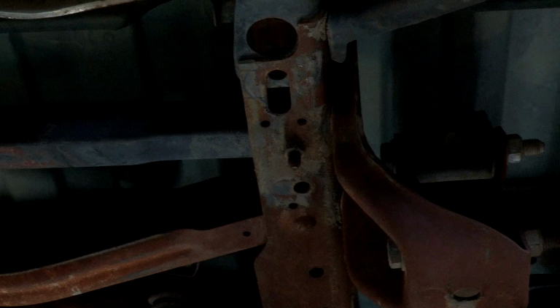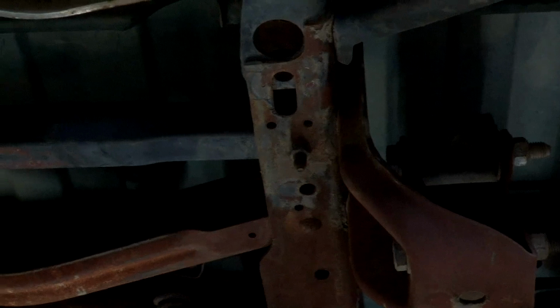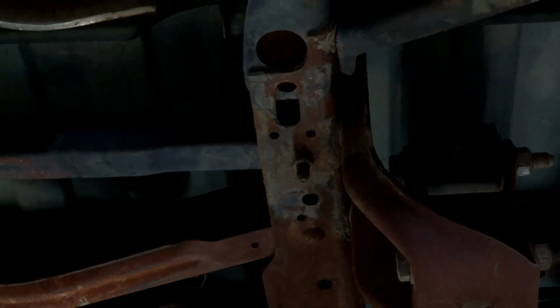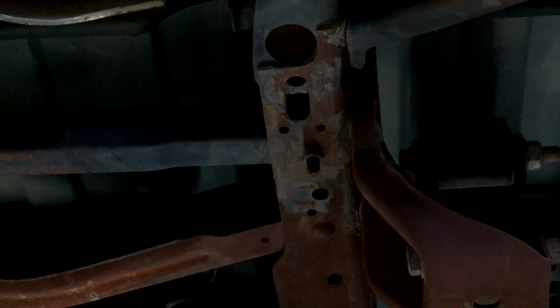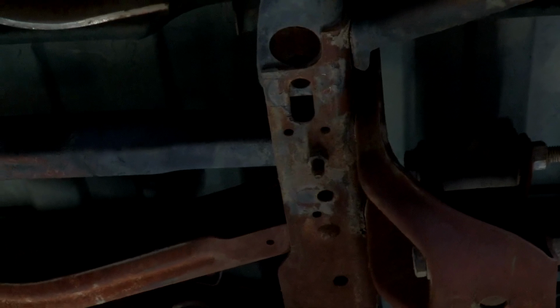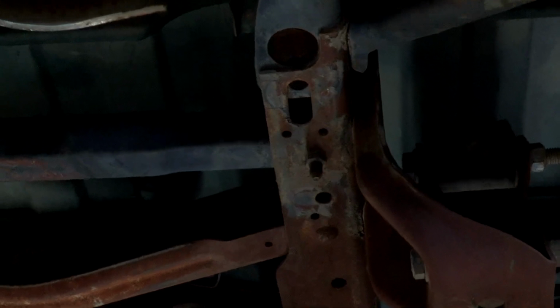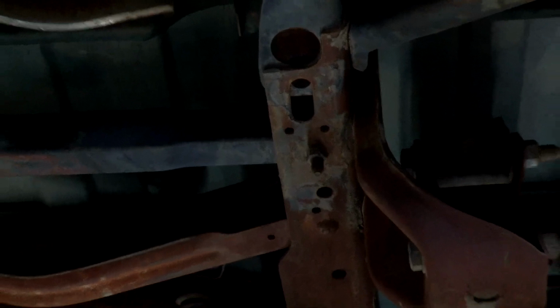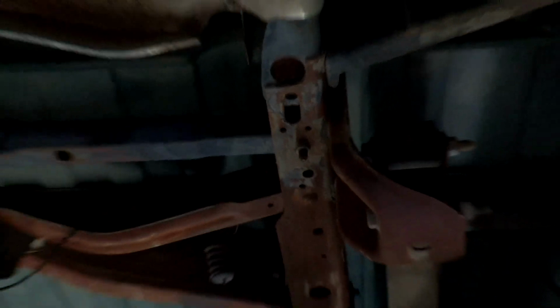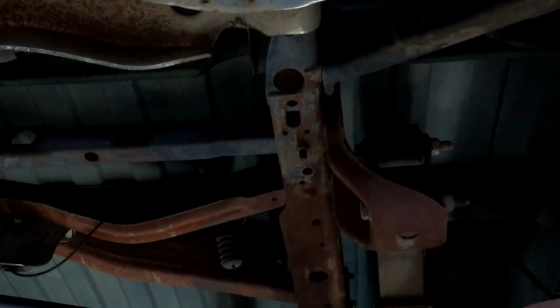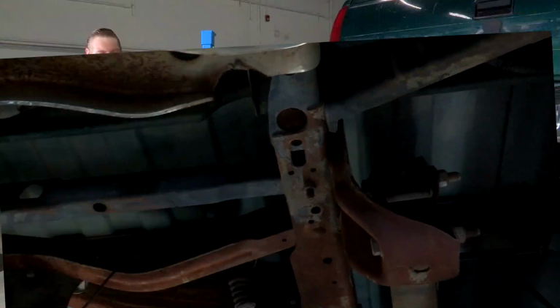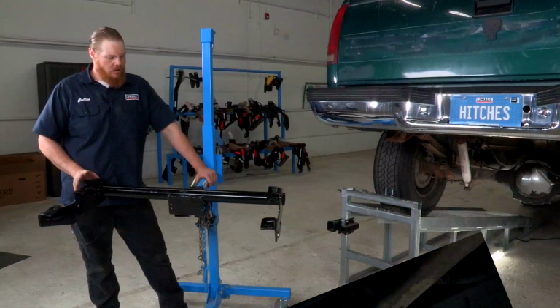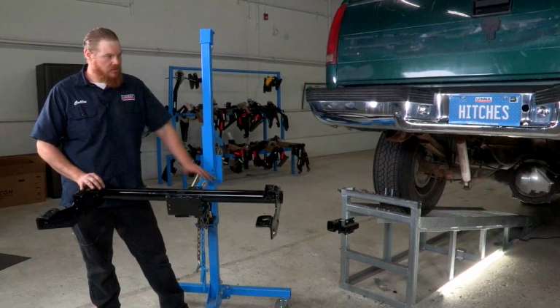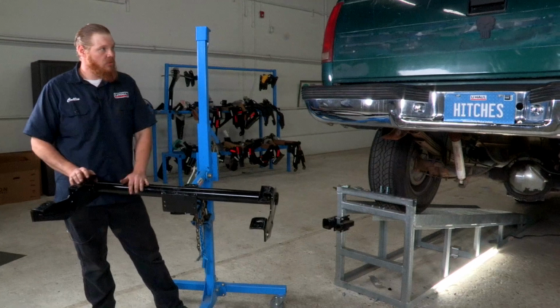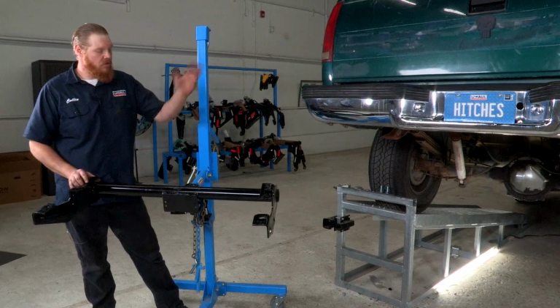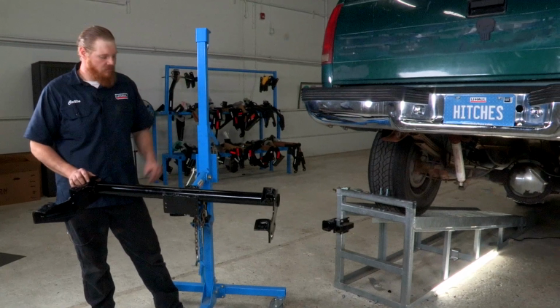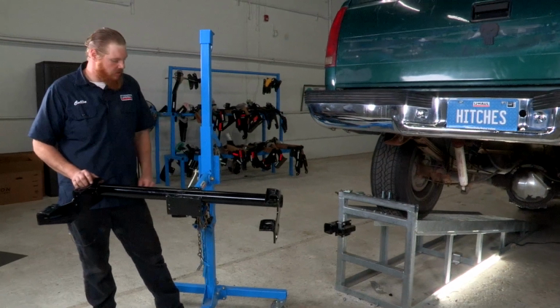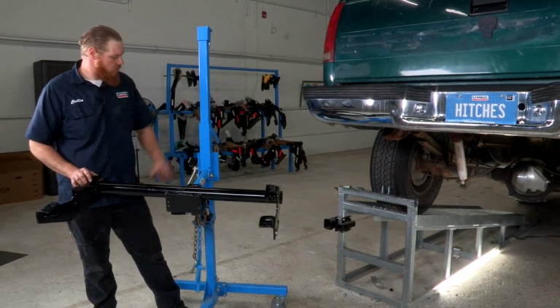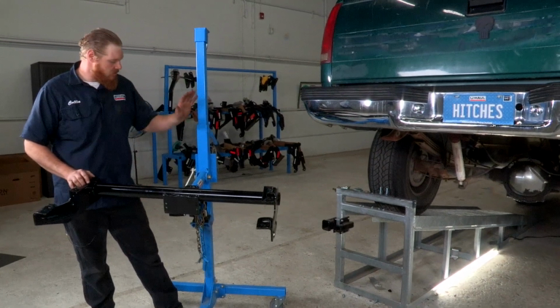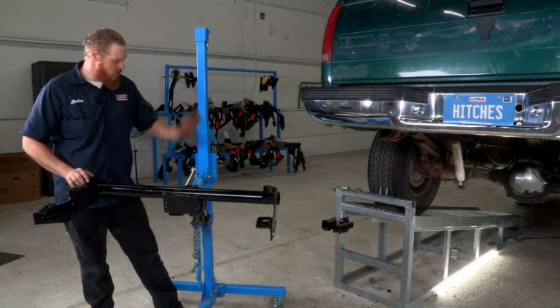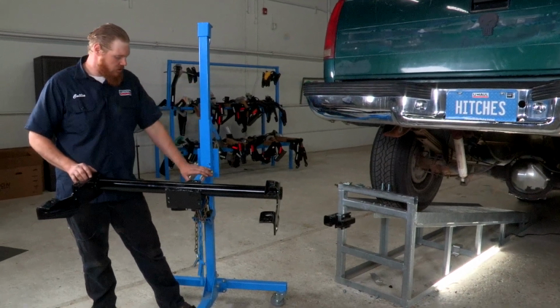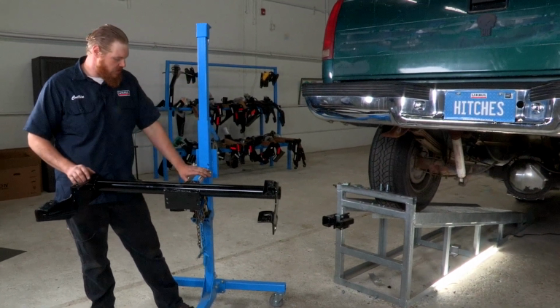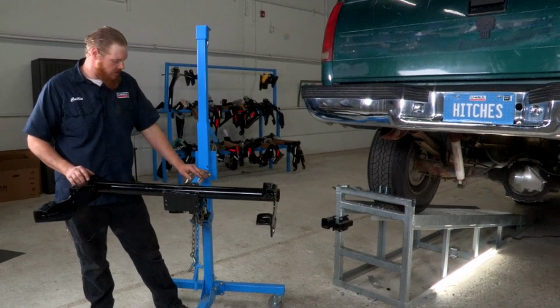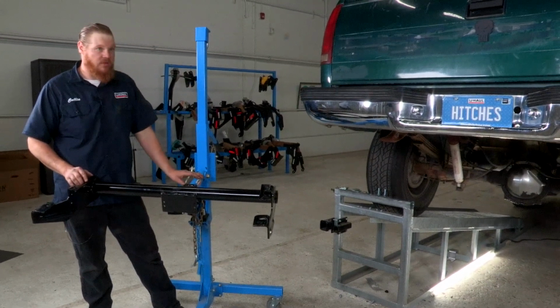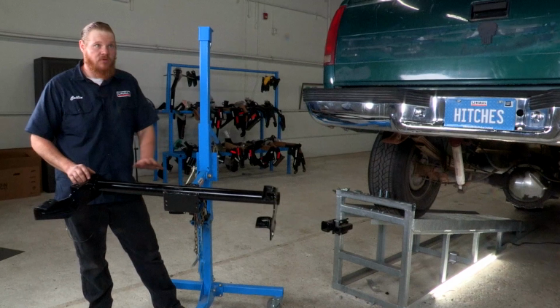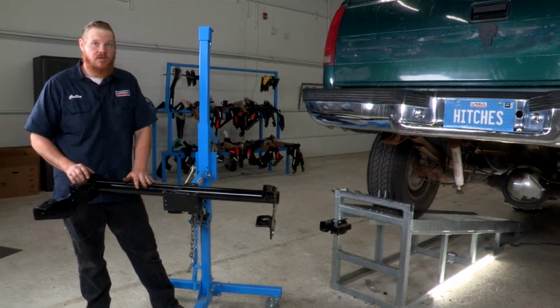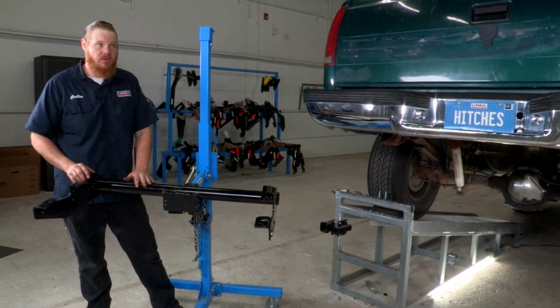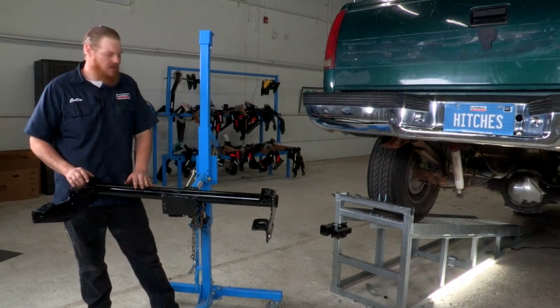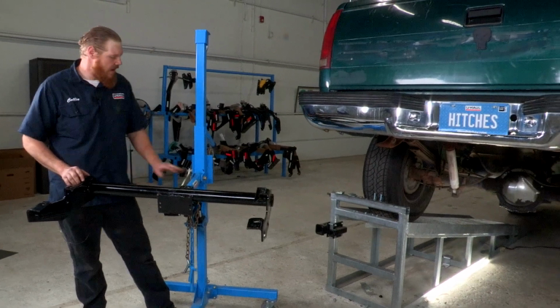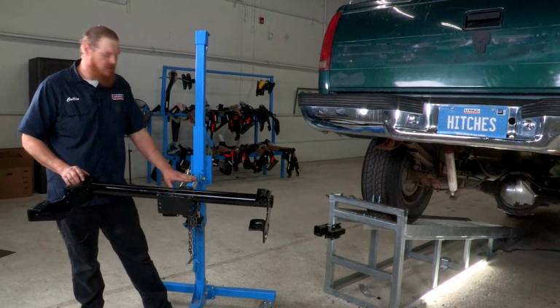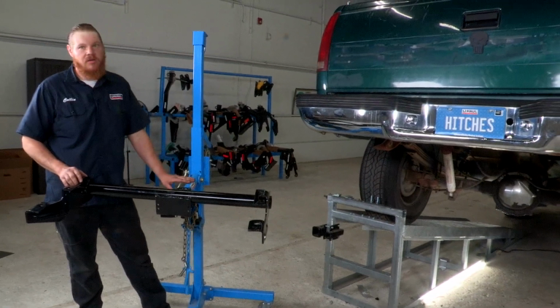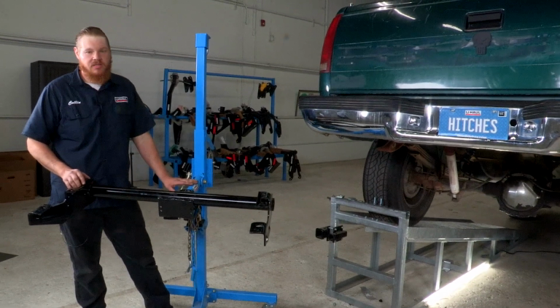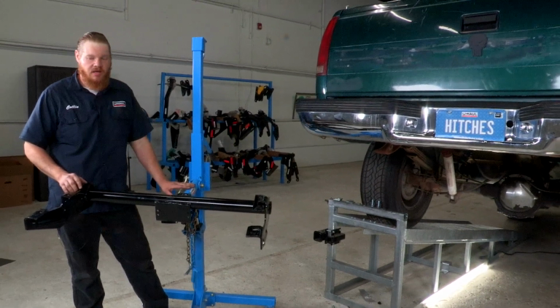All right, that should be enough. From here we're gonna go ahead and start getting our hitch prepped. Here's the hitch that we're gonna be putting on our Silverado today. We're gonna be using this U-Haul exclusive hitch jack — this is really helpful in getting the hitch into place. If you don't have one, you're definitely going to need a second set of hands.